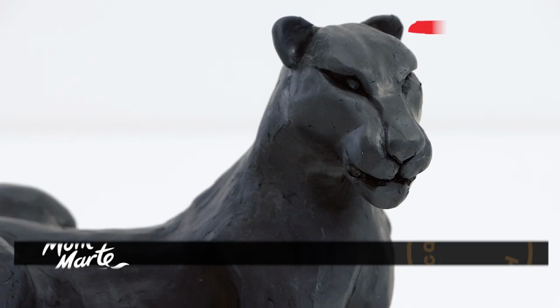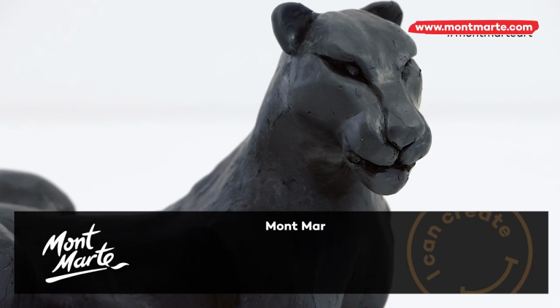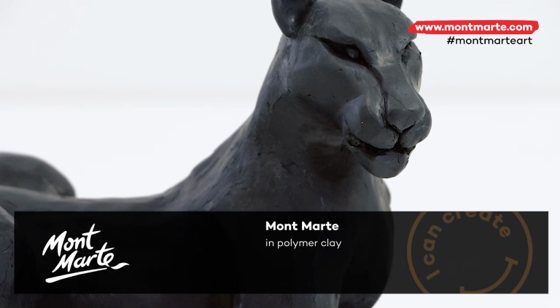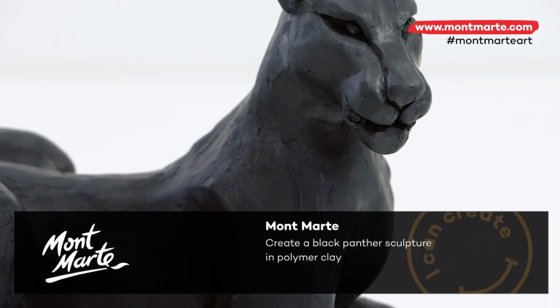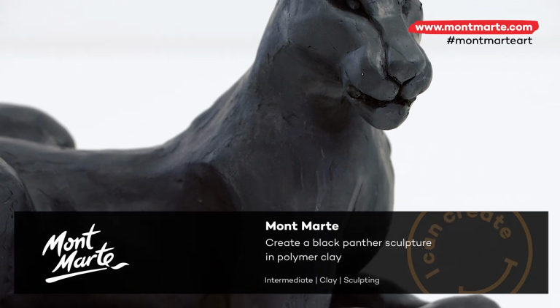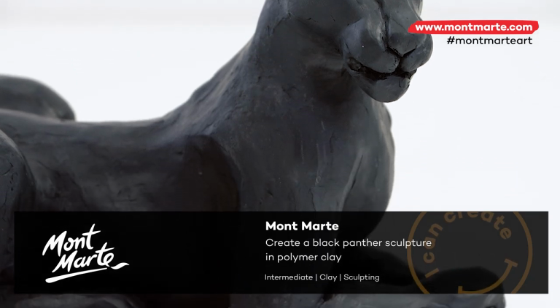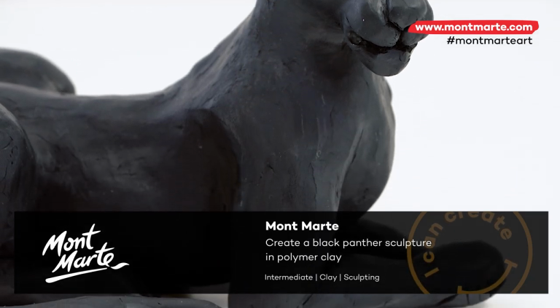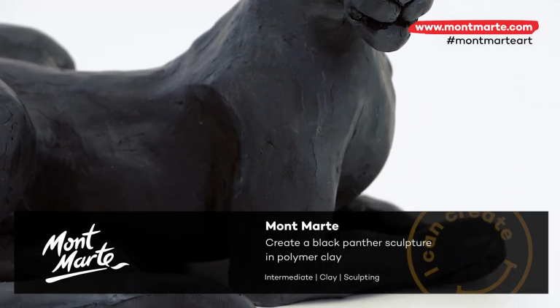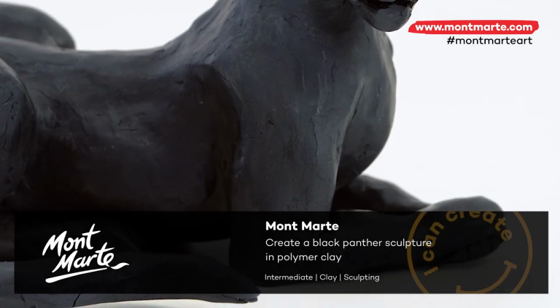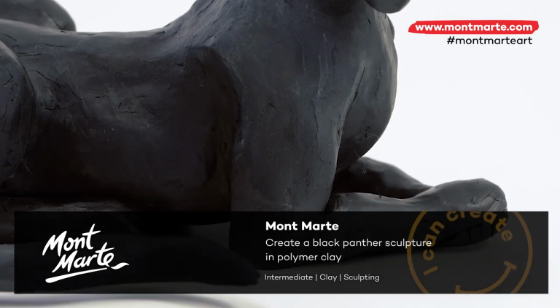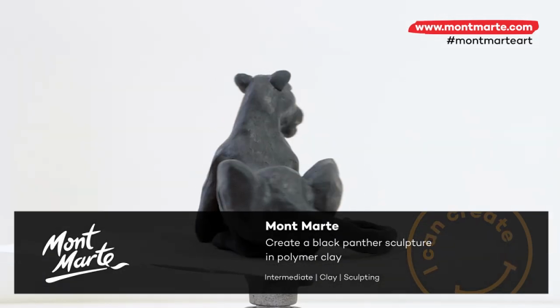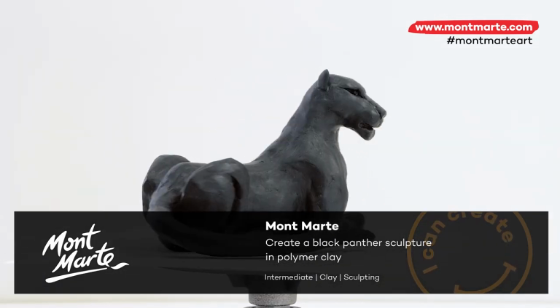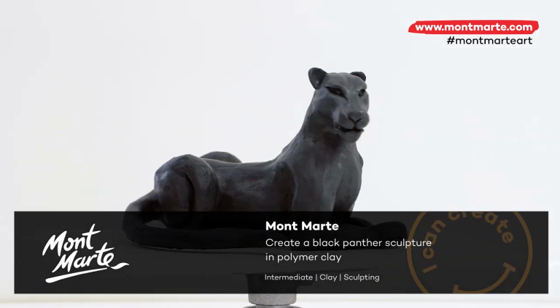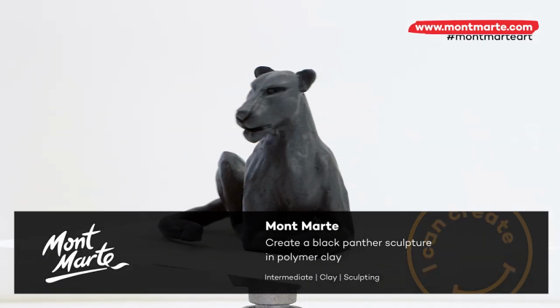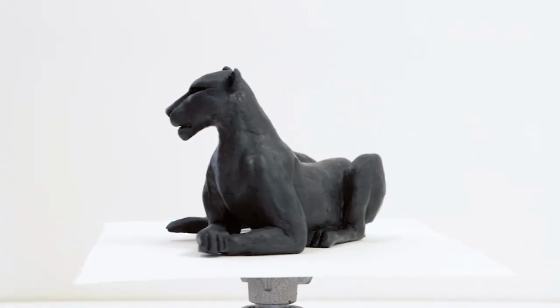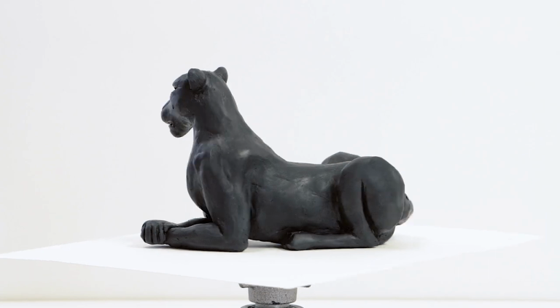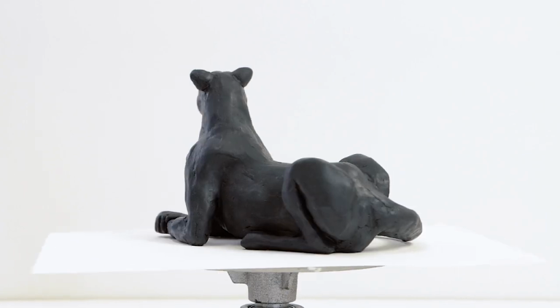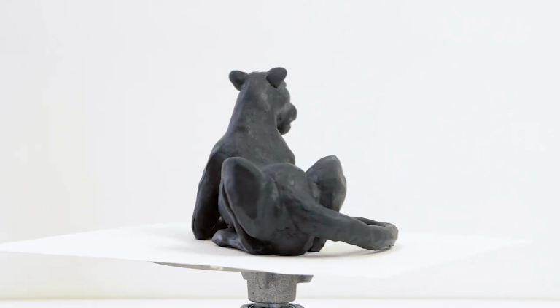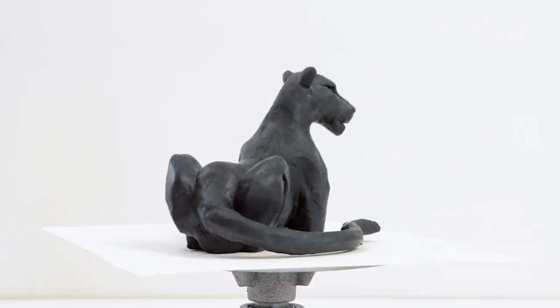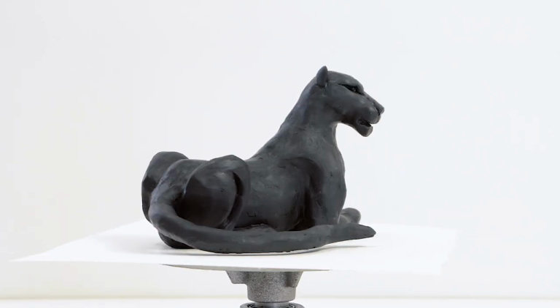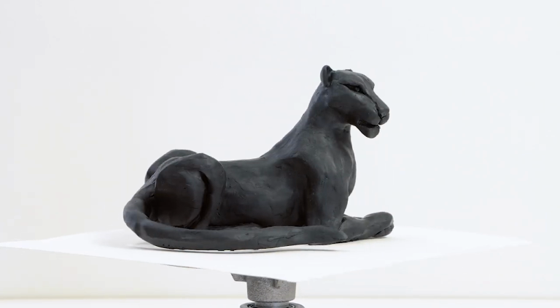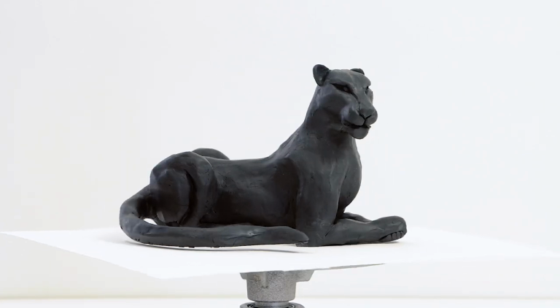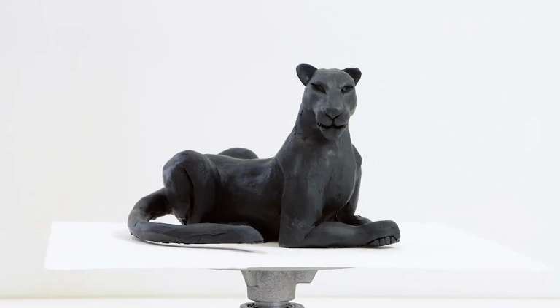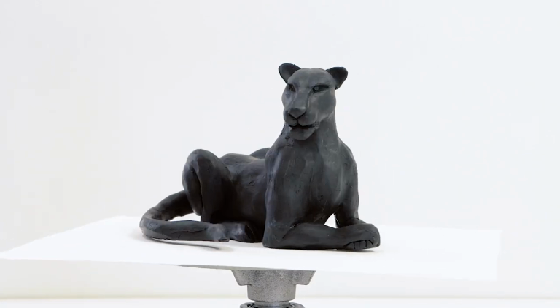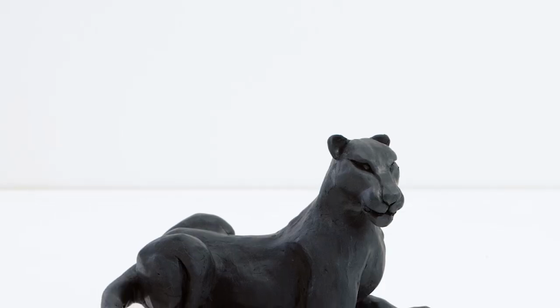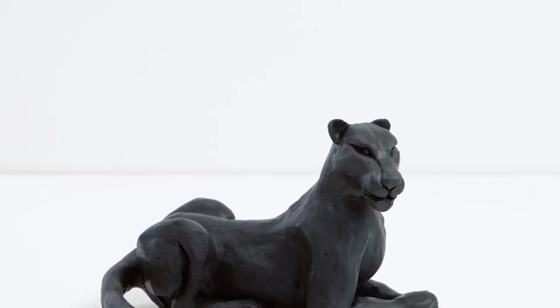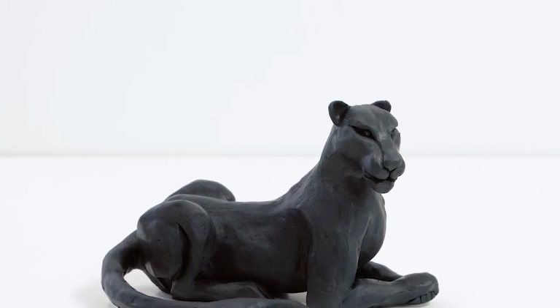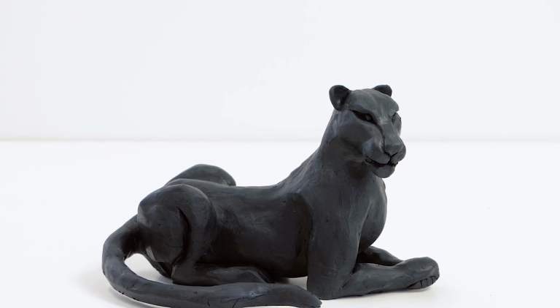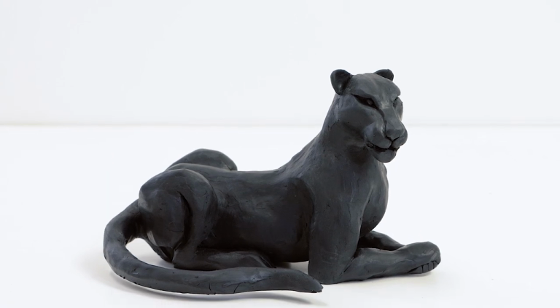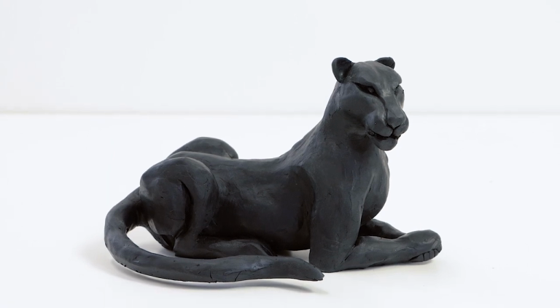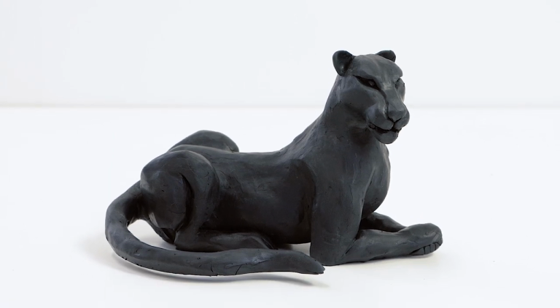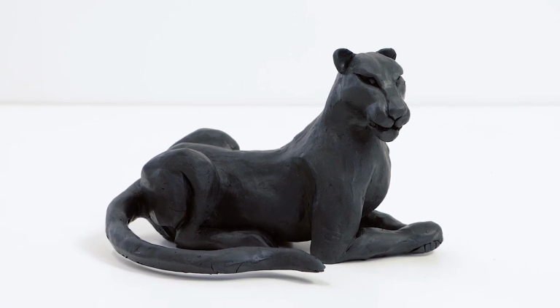Today we'll be creating a panther with black polymer clay. This will be a free-standing sculpture with no base and it has a relatively simple armature. It's going to be a lot of fun, so let's get into it.